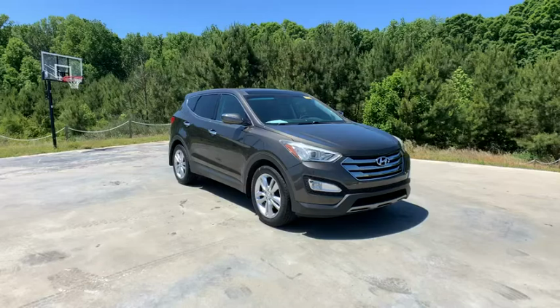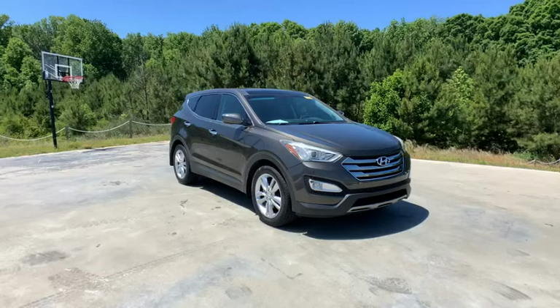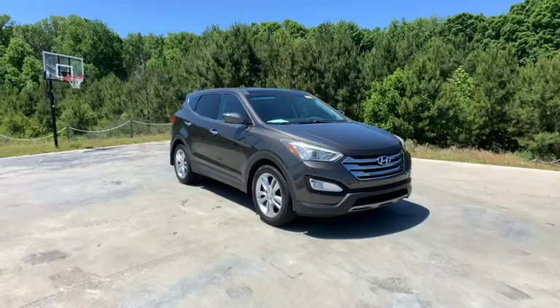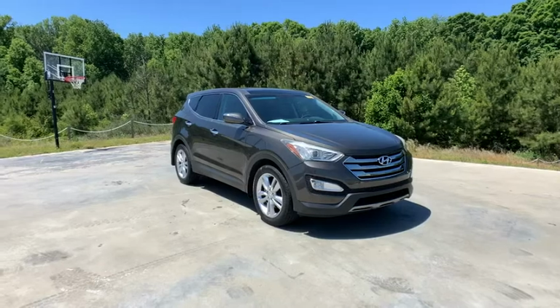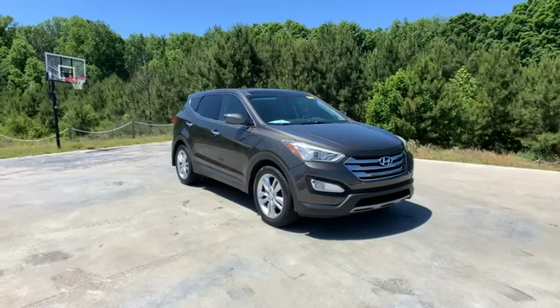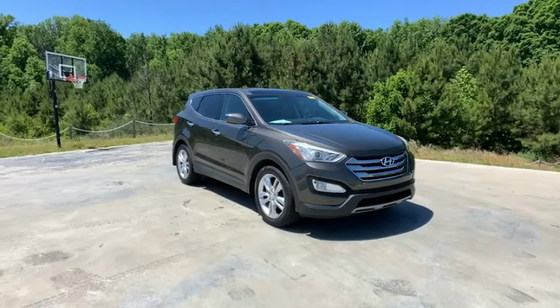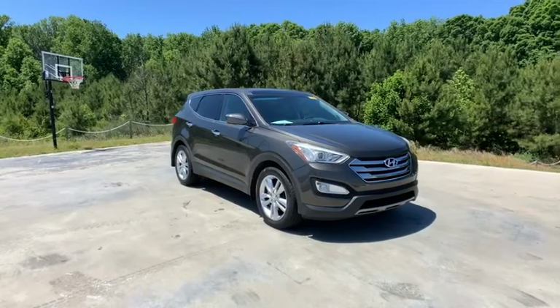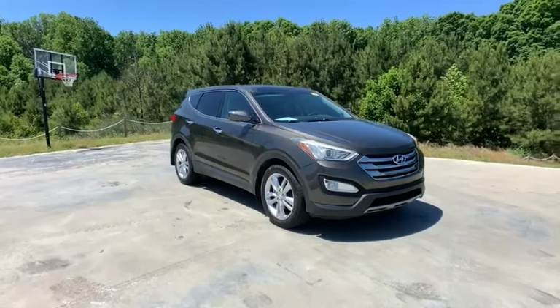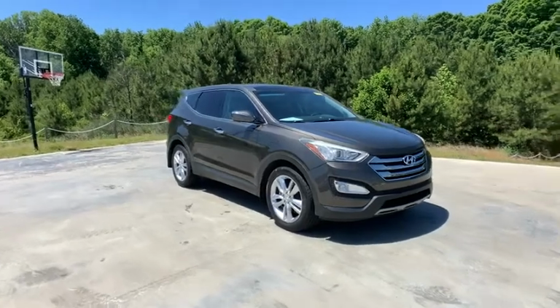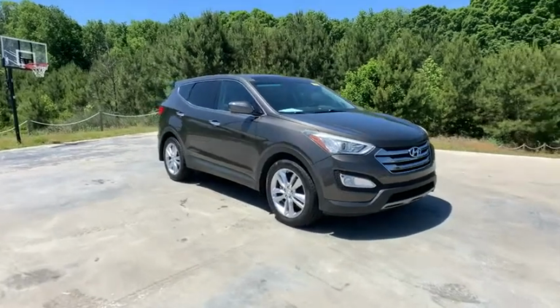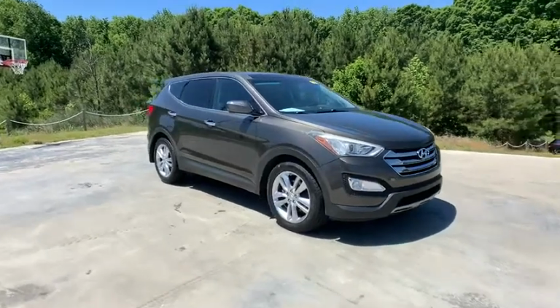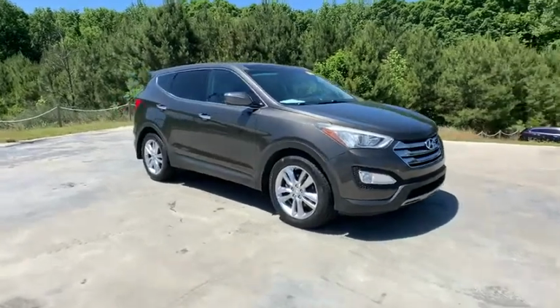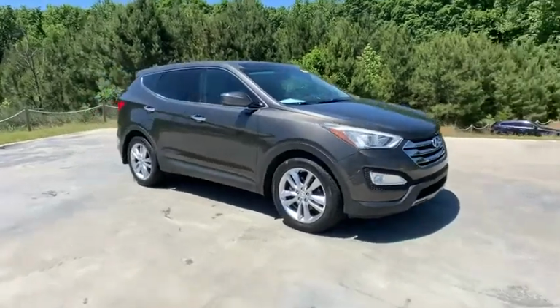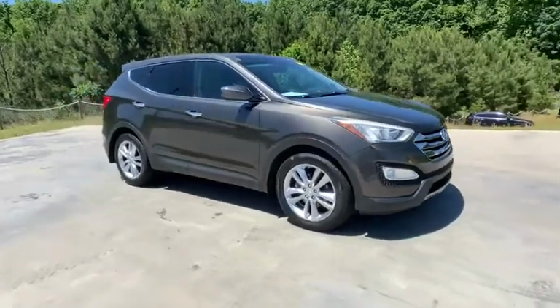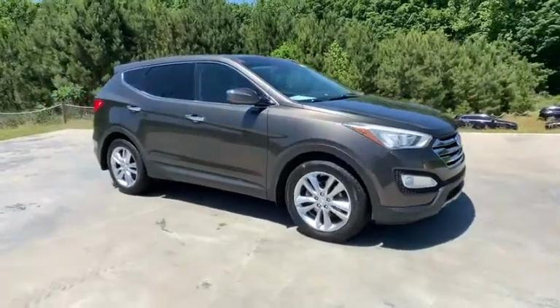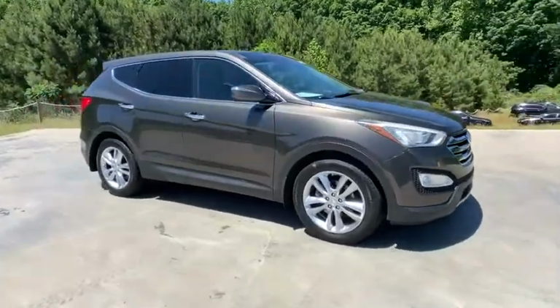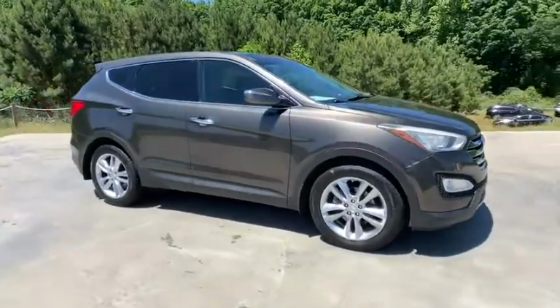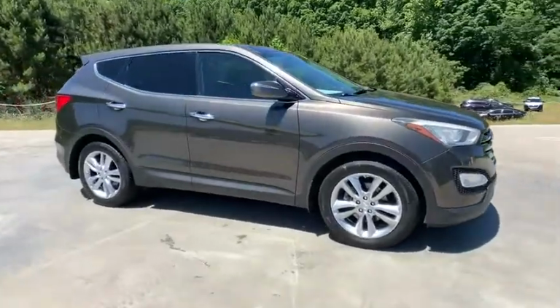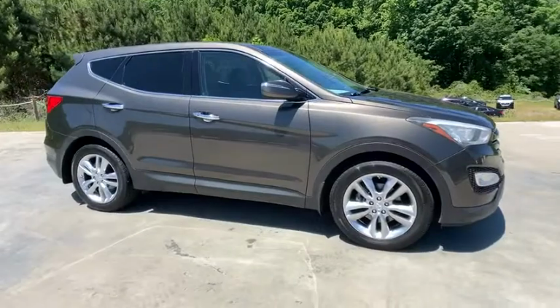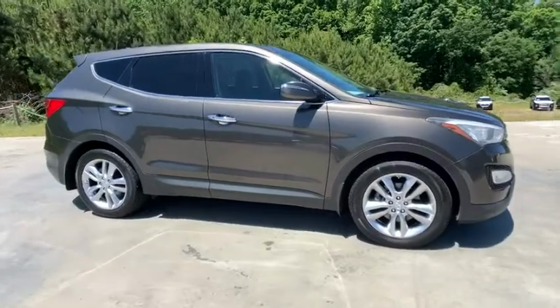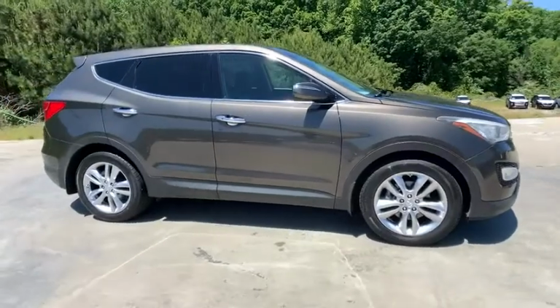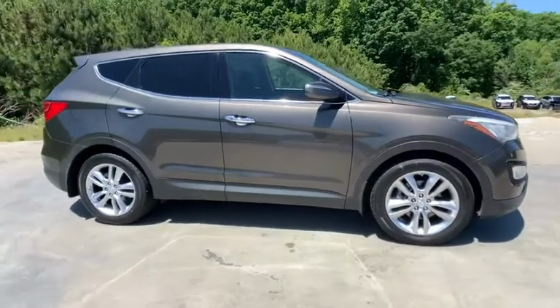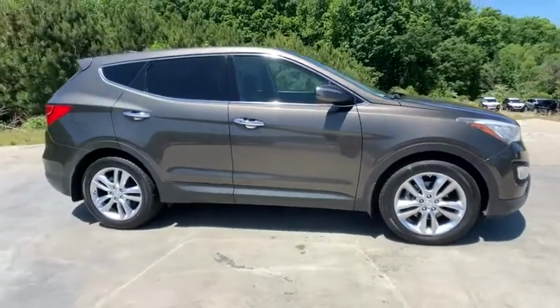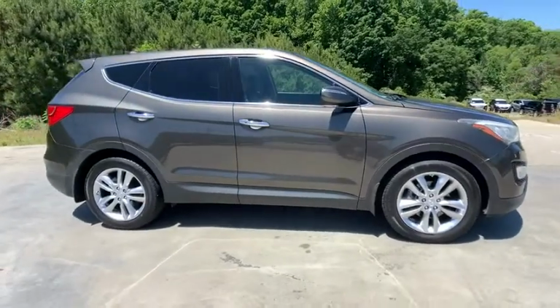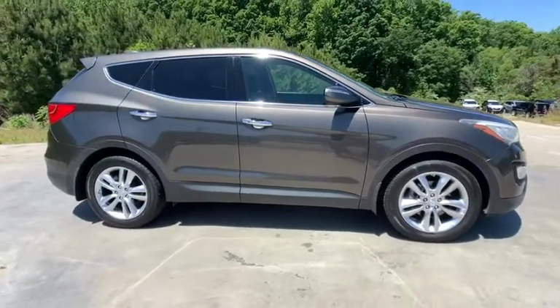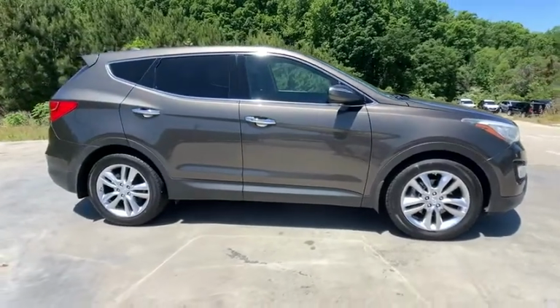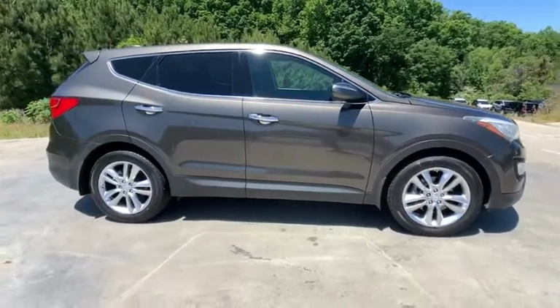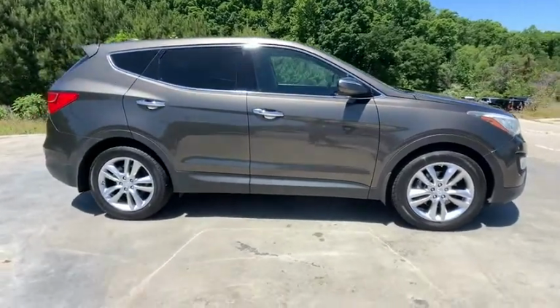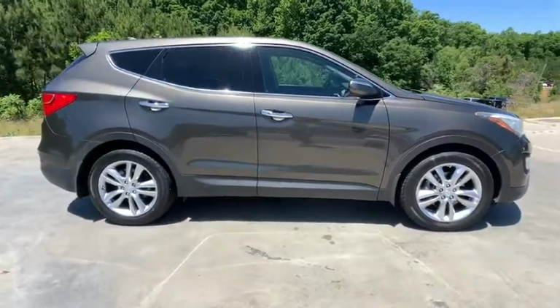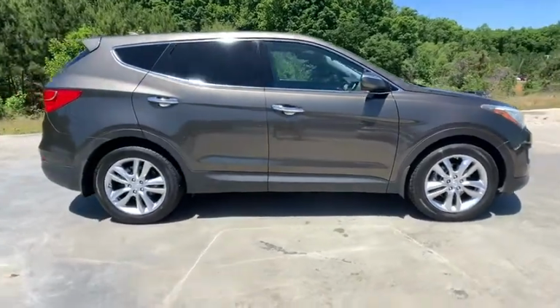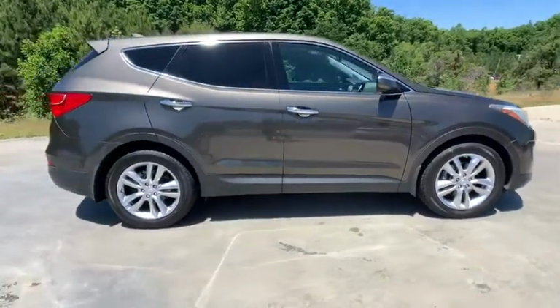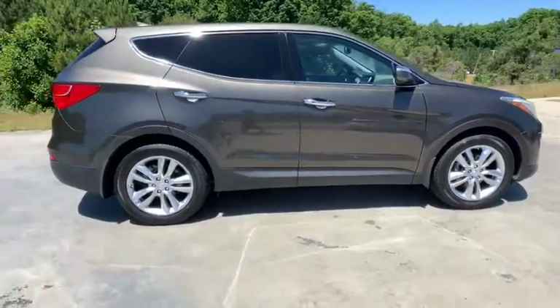Stop by and take a look at the 2013 Hyundai Santa Fe. Style. Quality. Performance. Value. Need we say more?